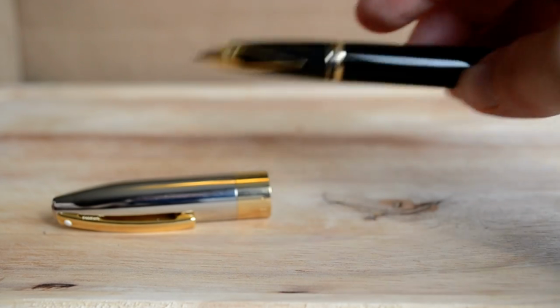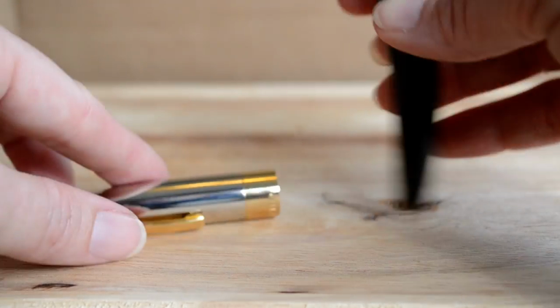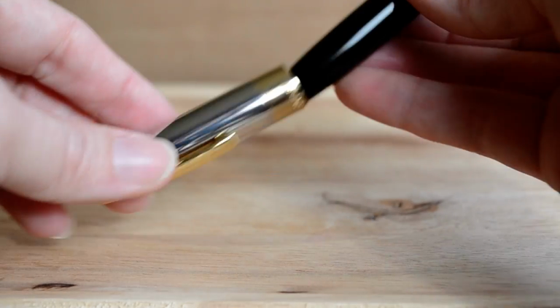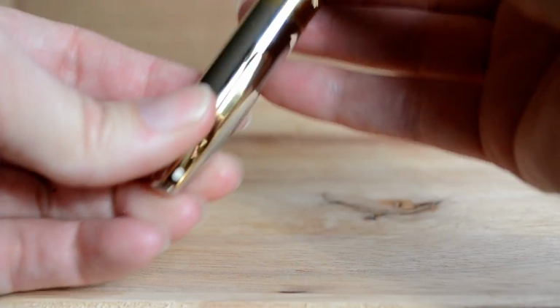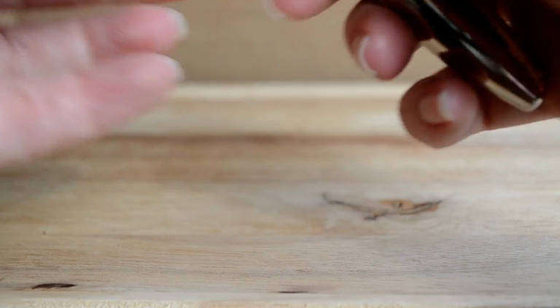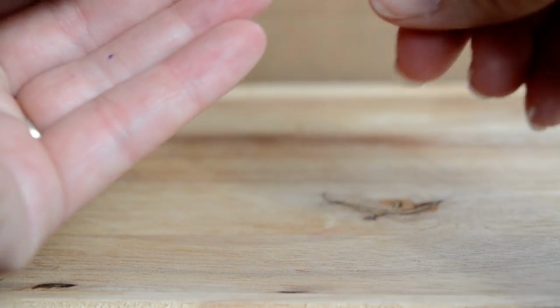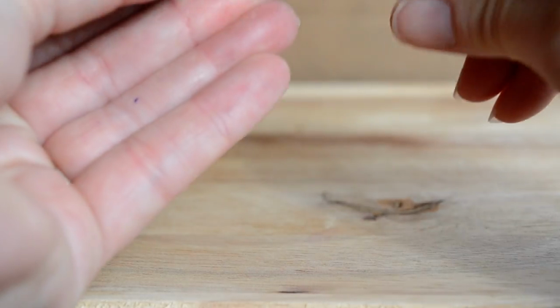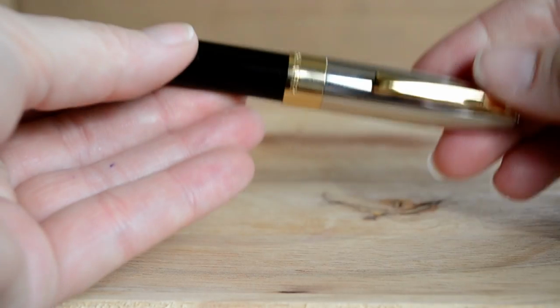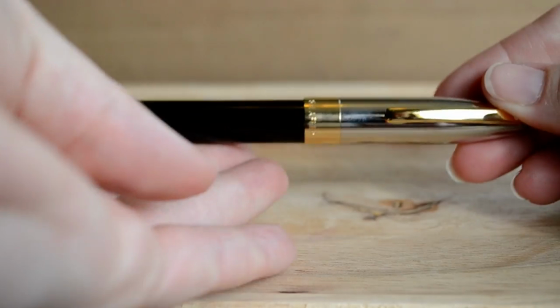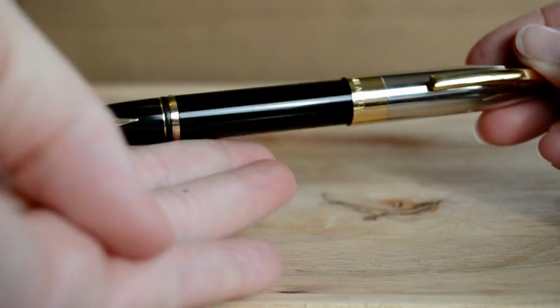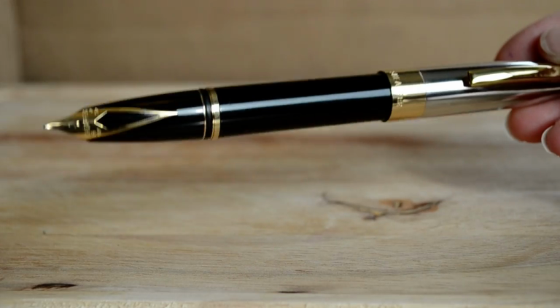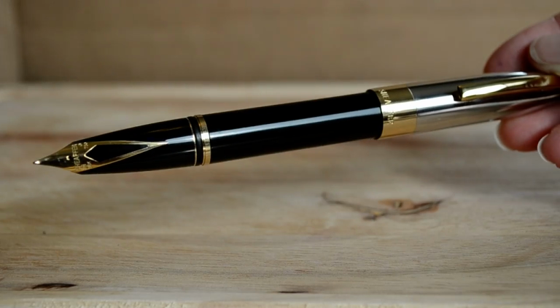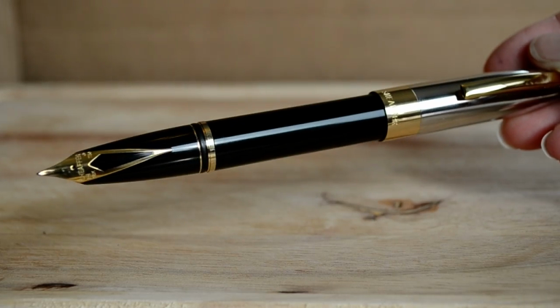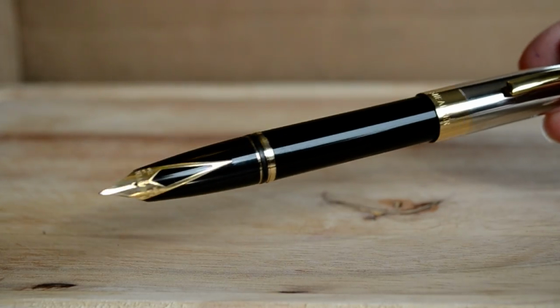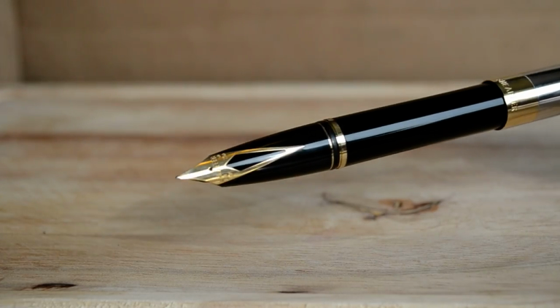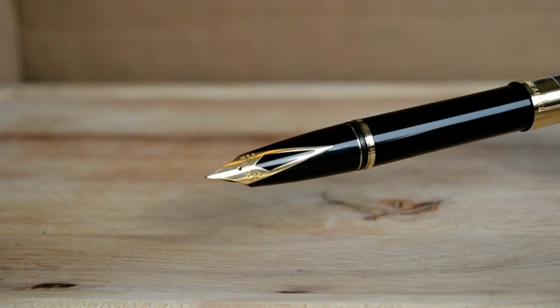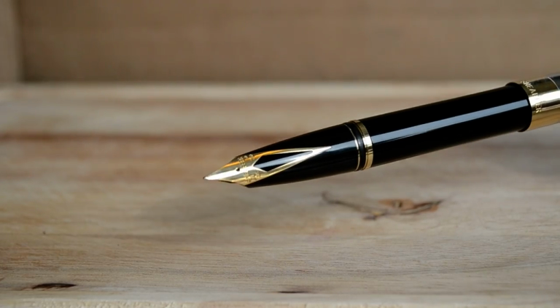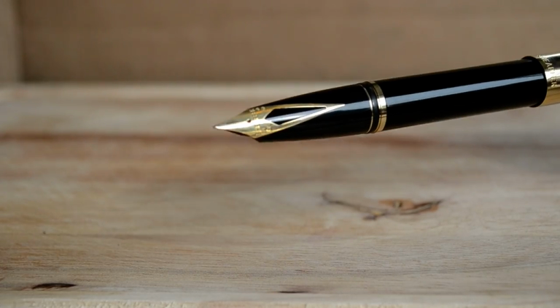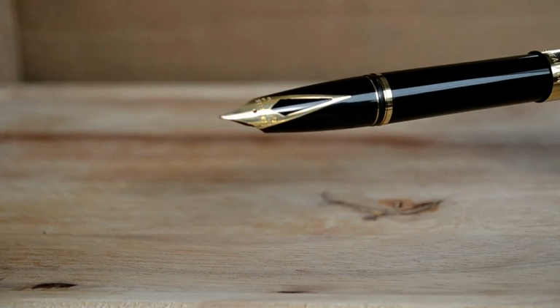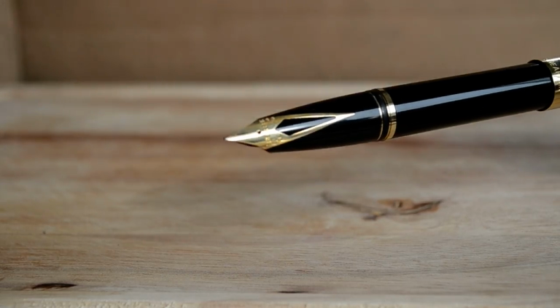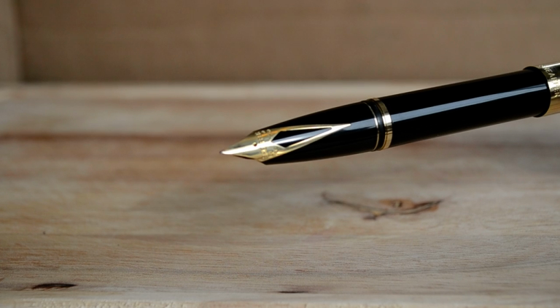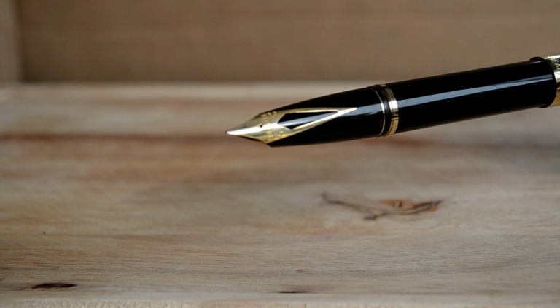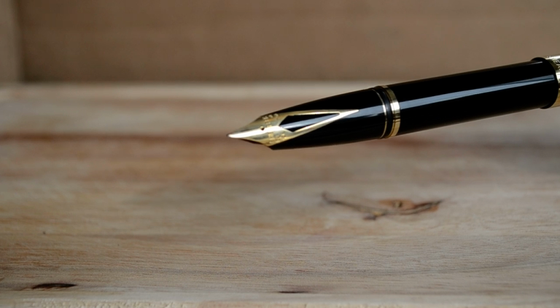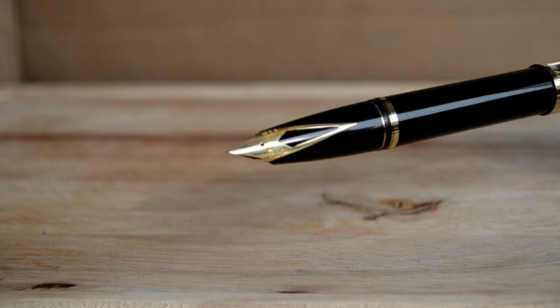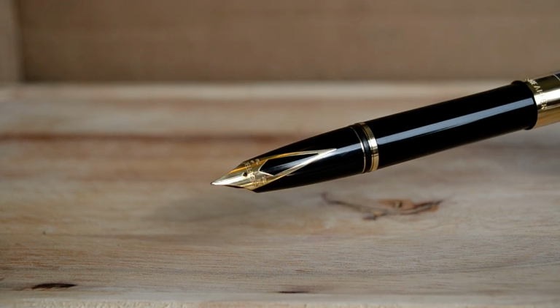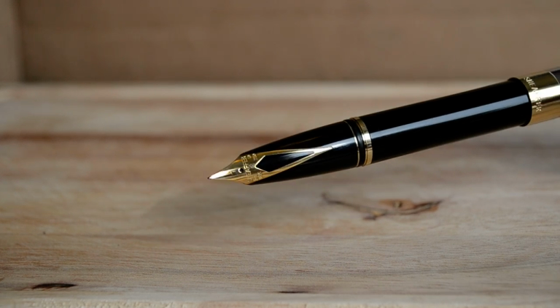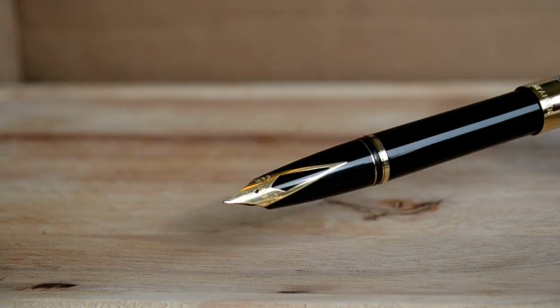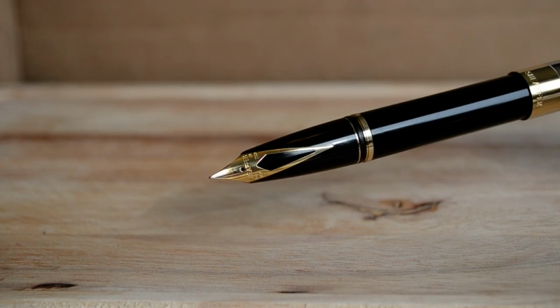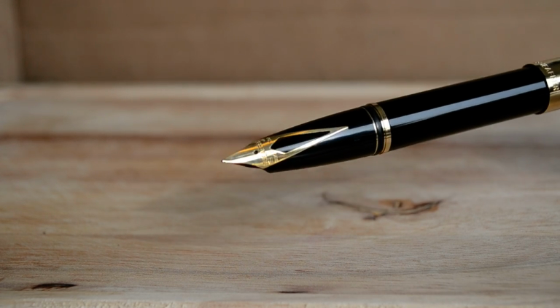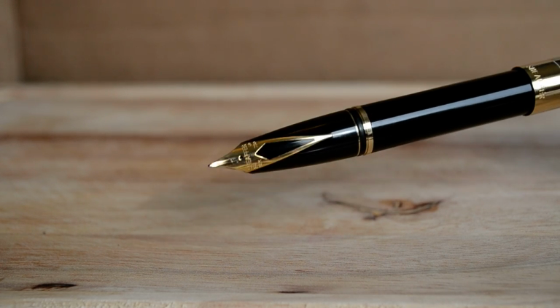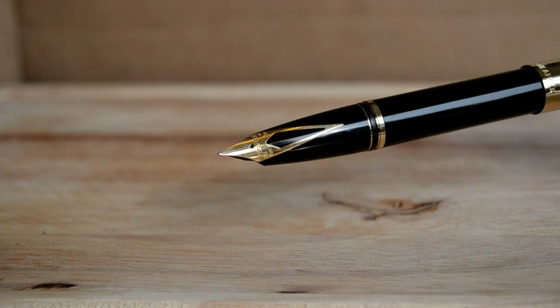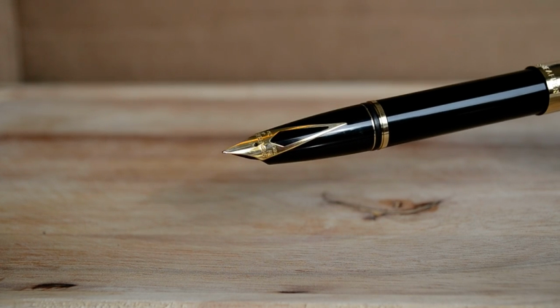Its length, when it's posted on the back, is 146mm. It also does have the Schaefer inlaid 18 karat gold nib, which is a beautiful nib — I really like that one.